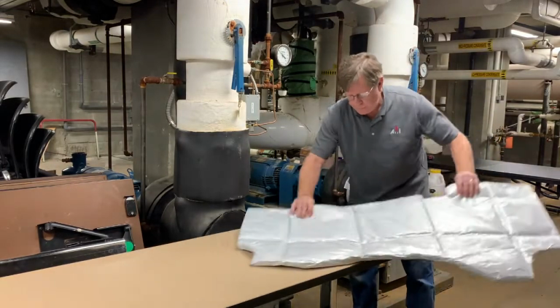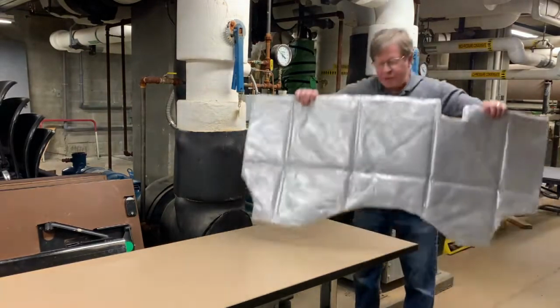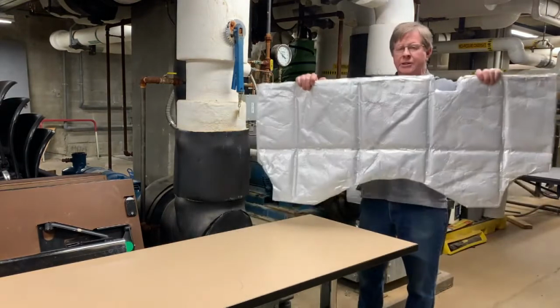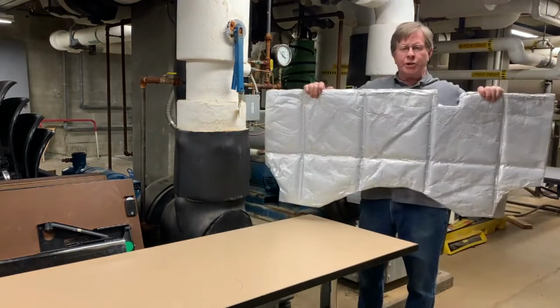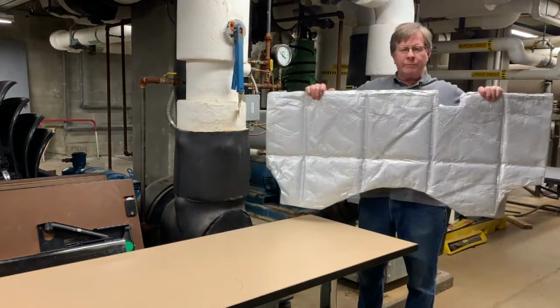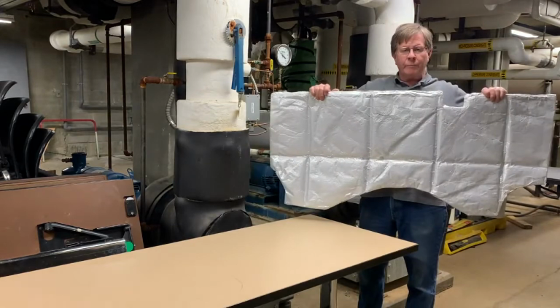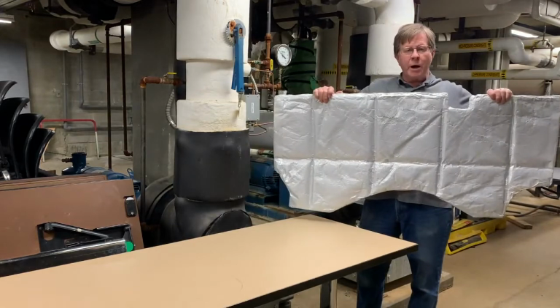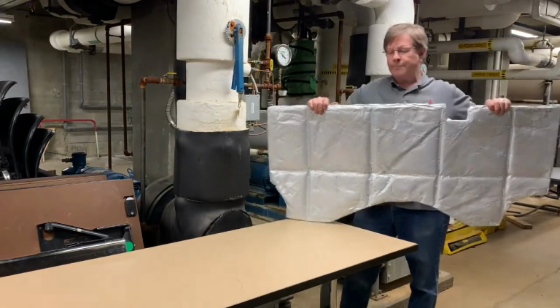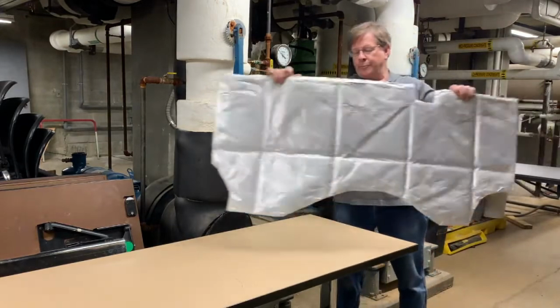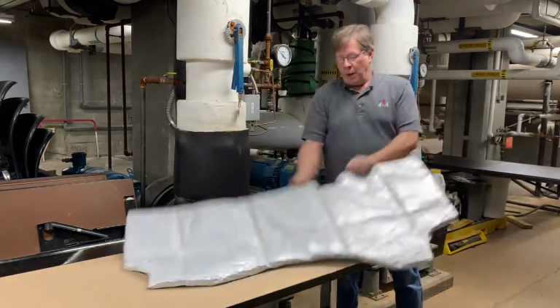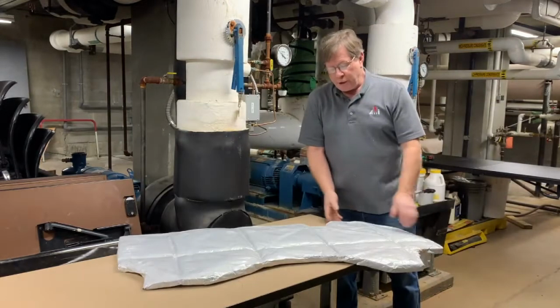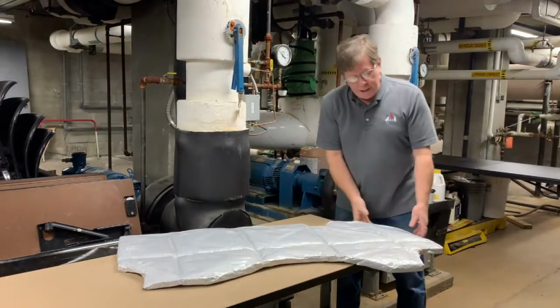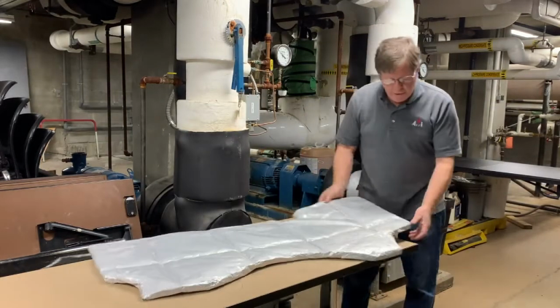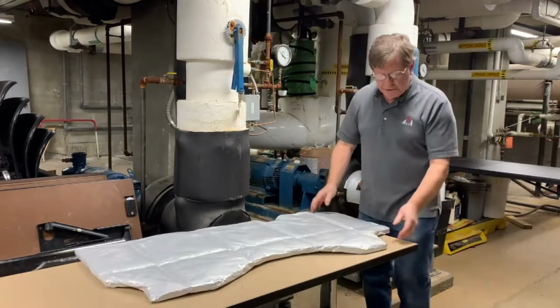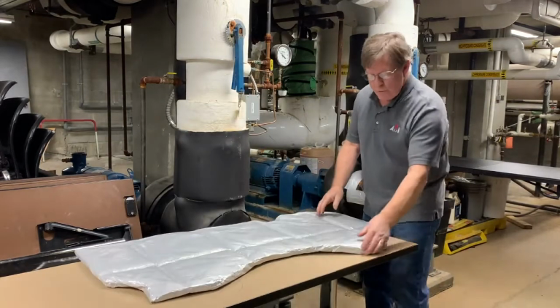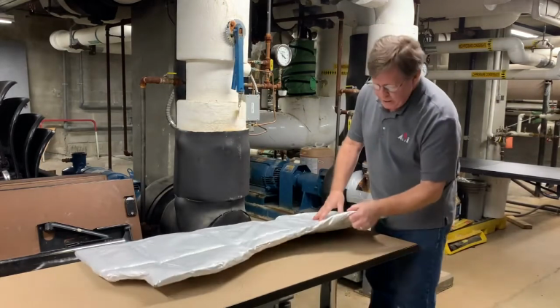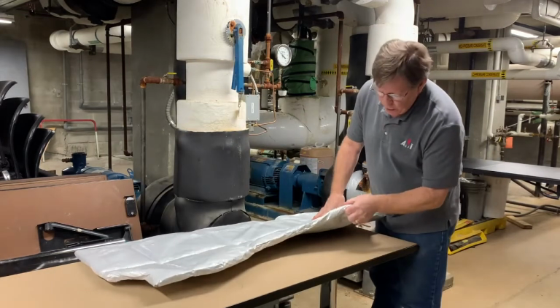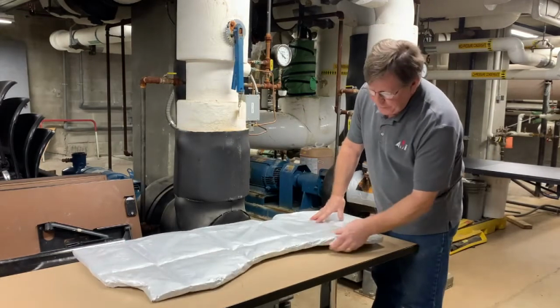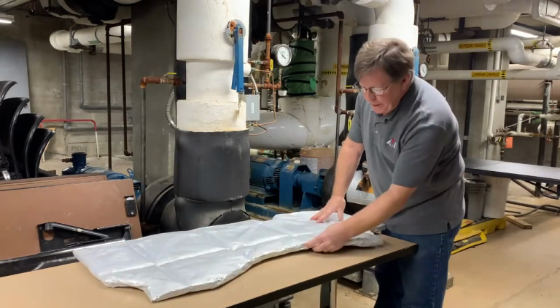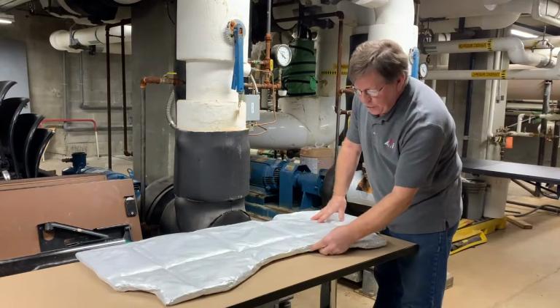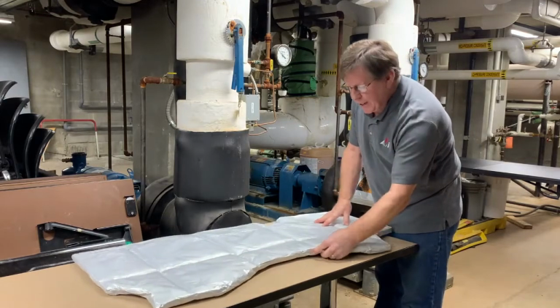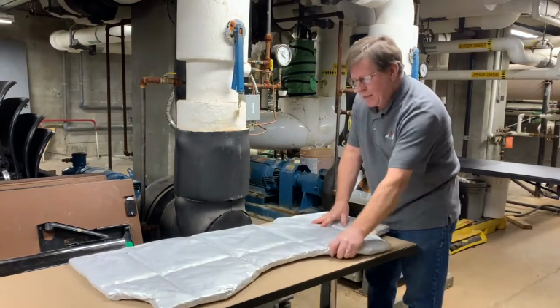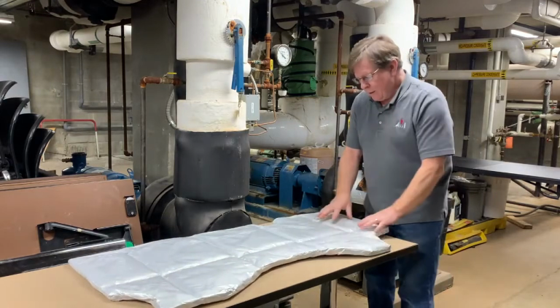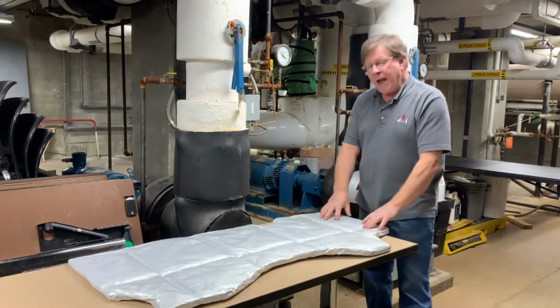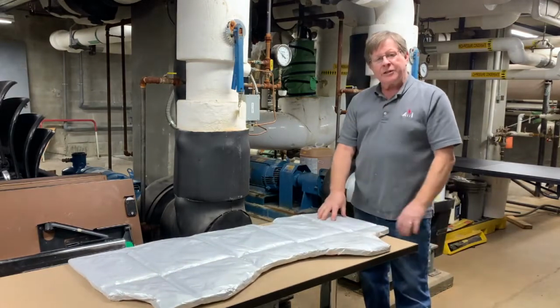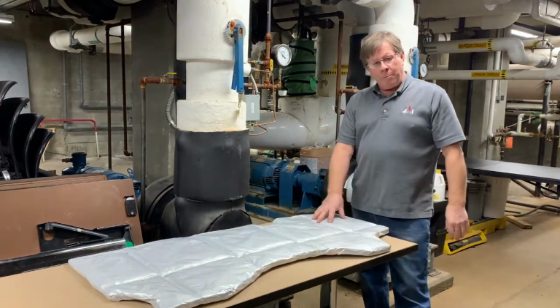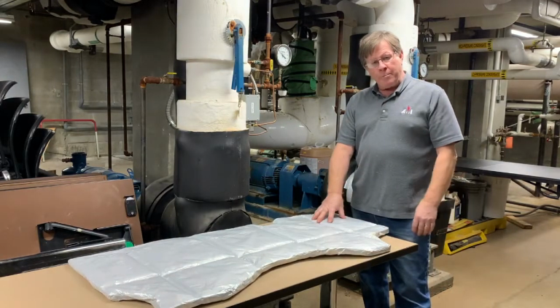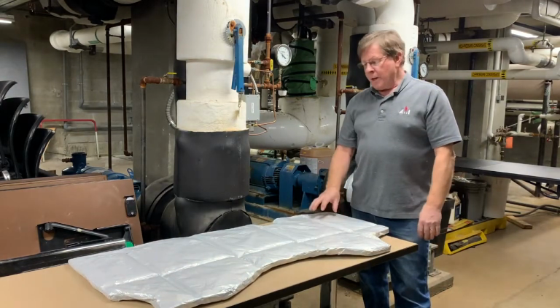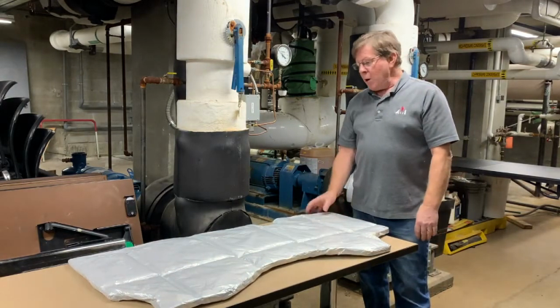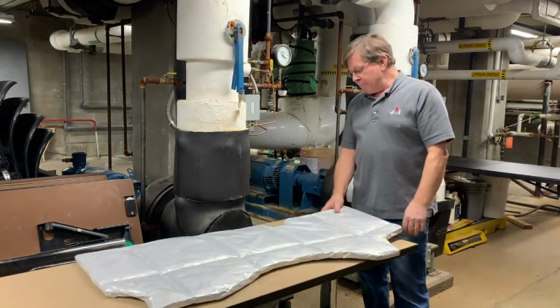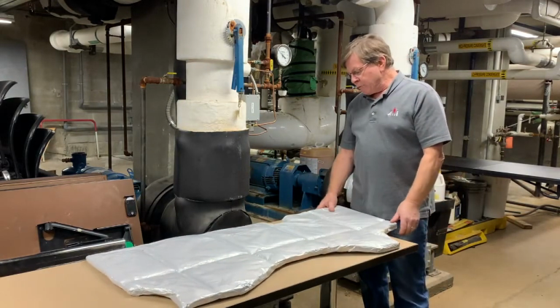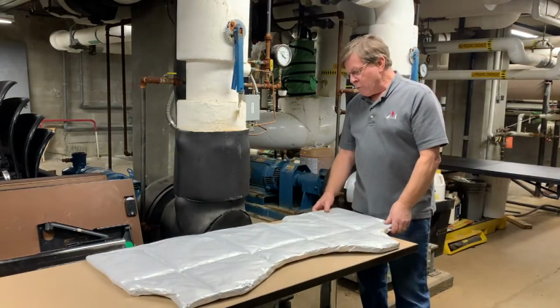So this is the insulation sheet, ready to go. As you can see, all the cuts we made — we've taped the edges to maintain the fact that it's zero perm, and the air will not penetrate through it.